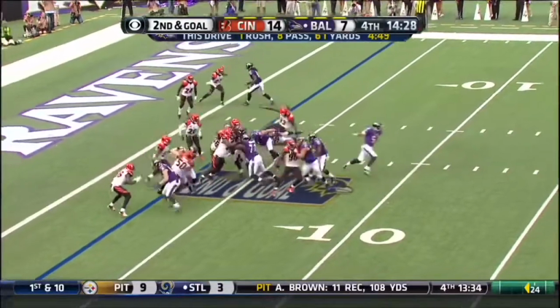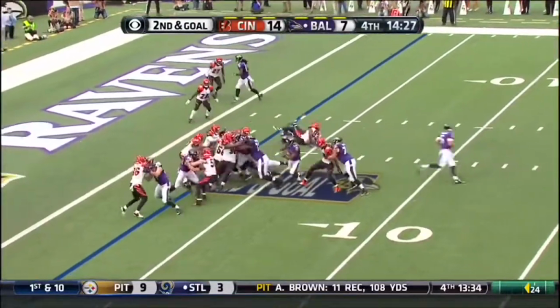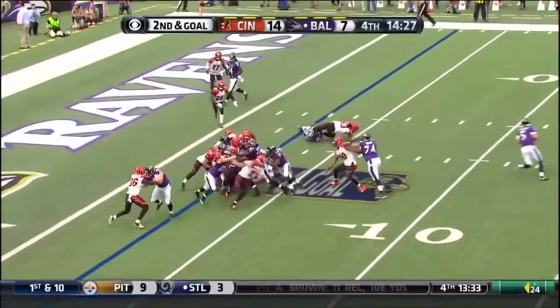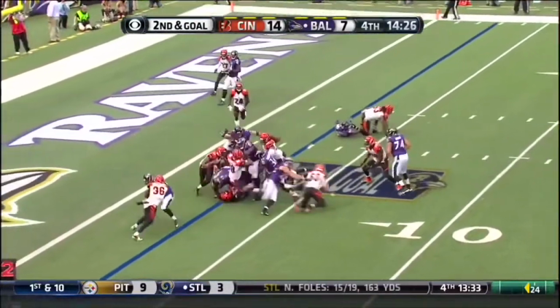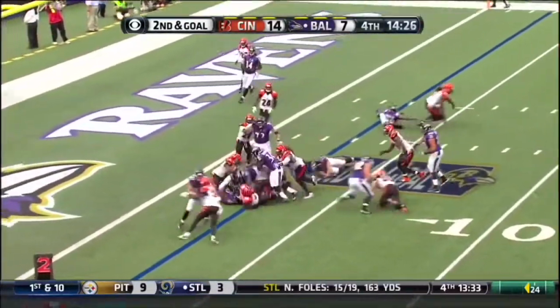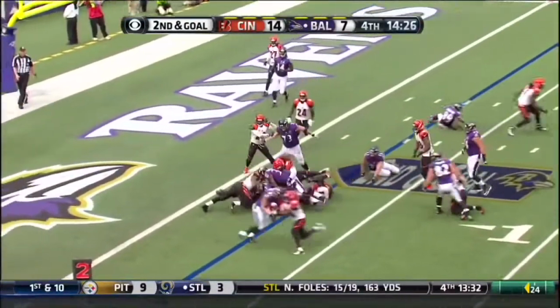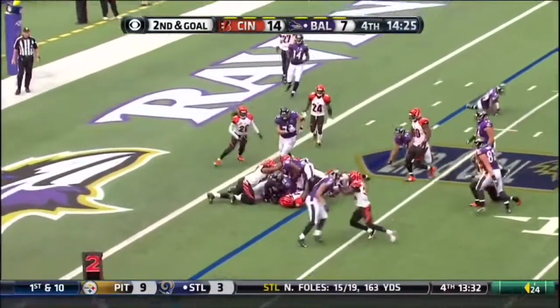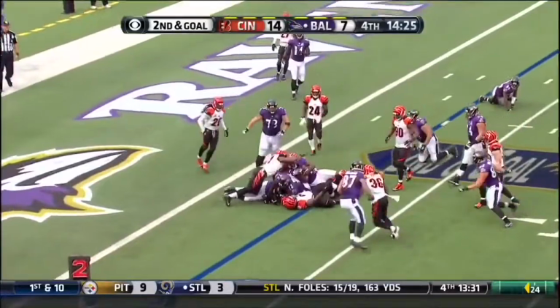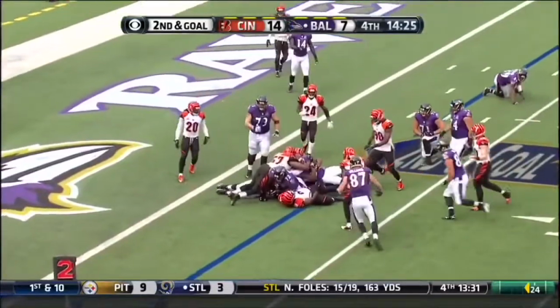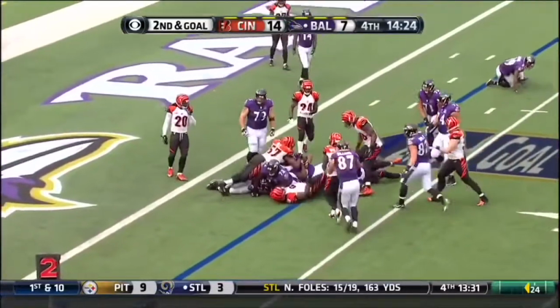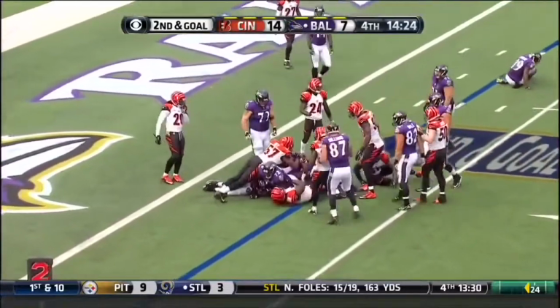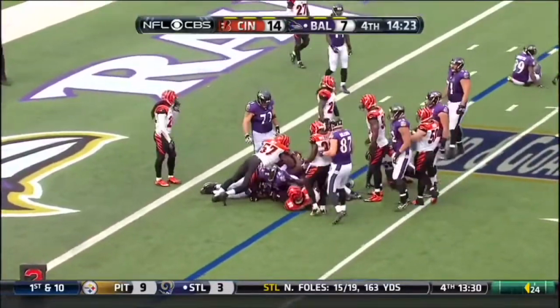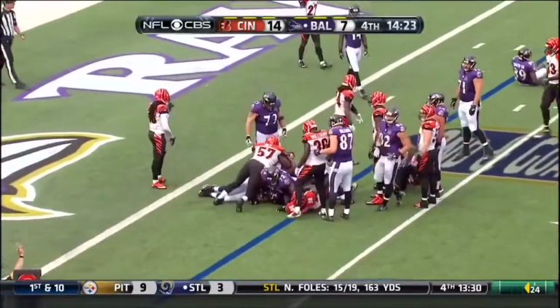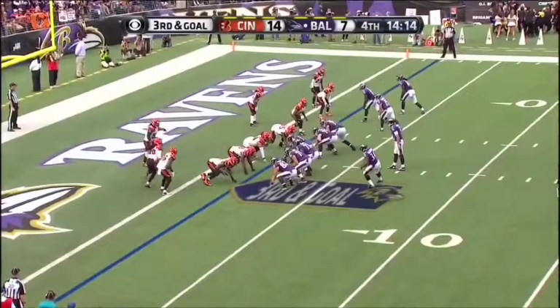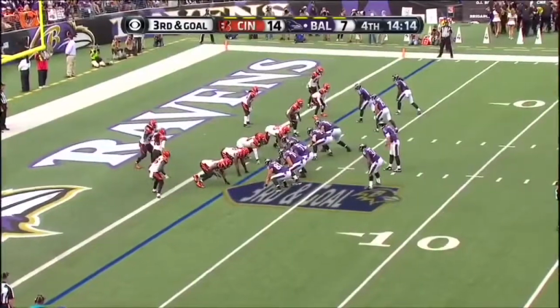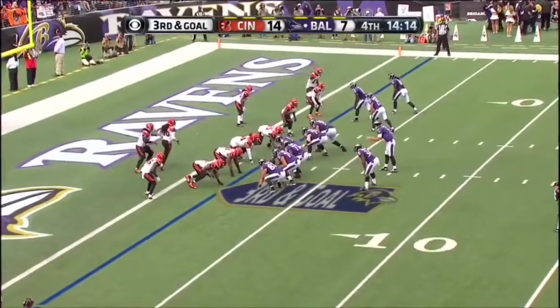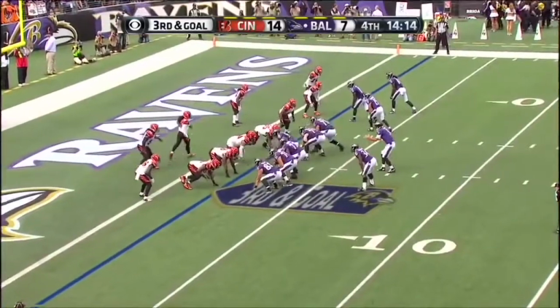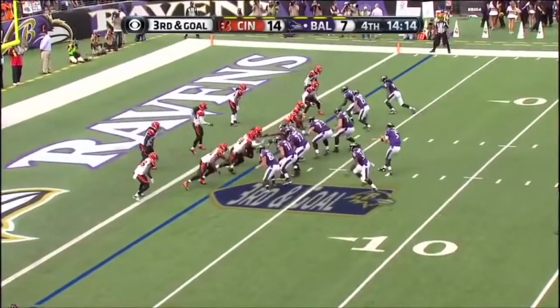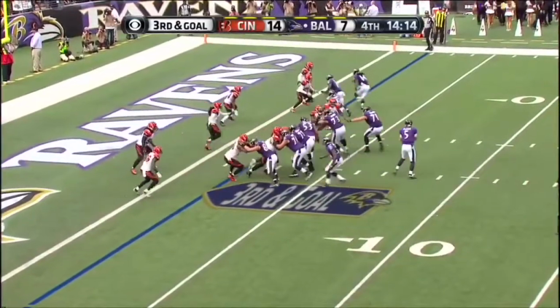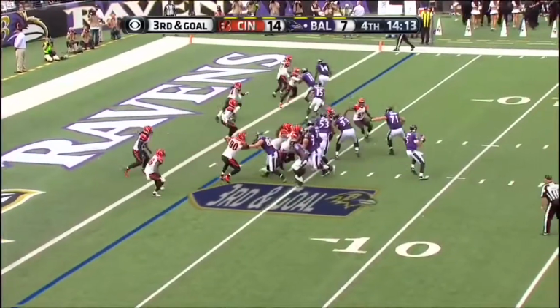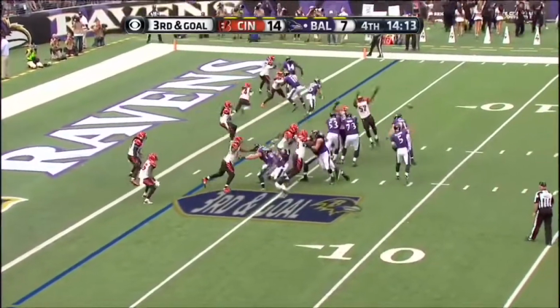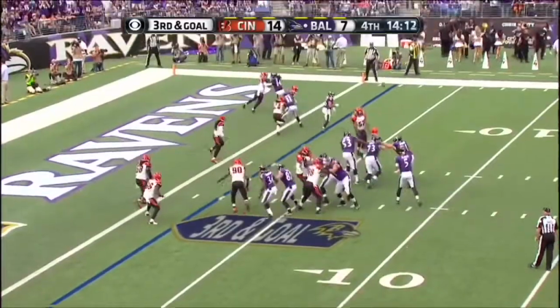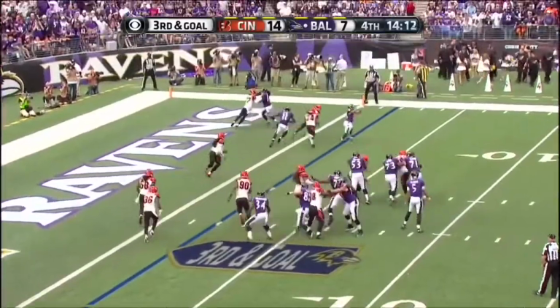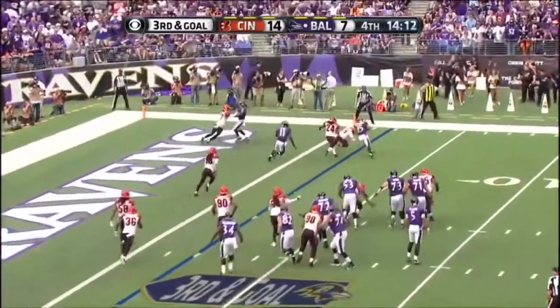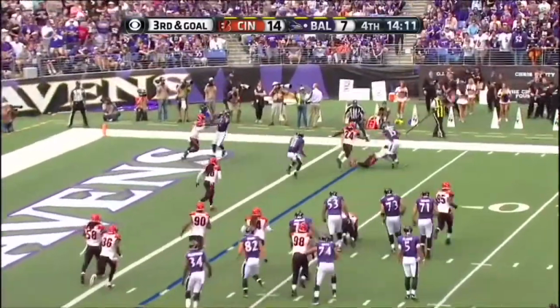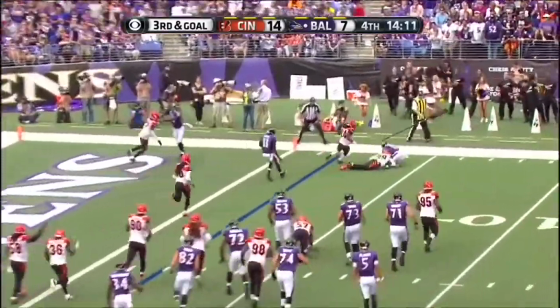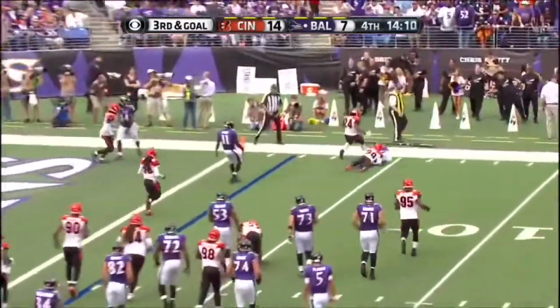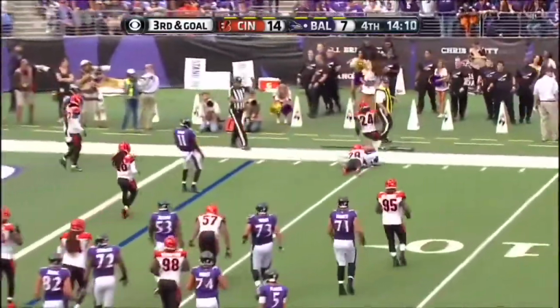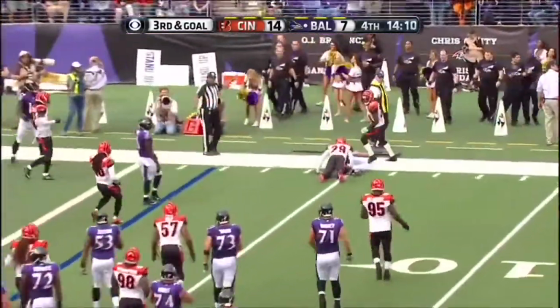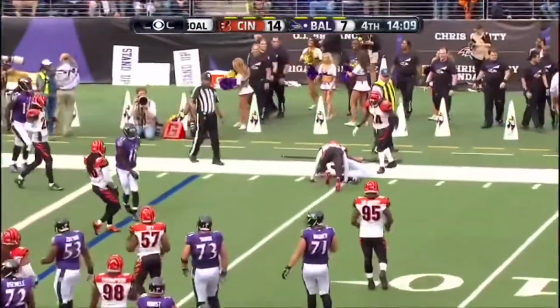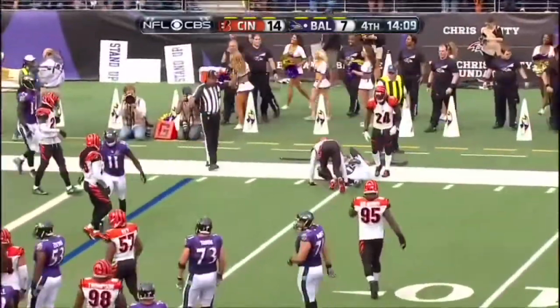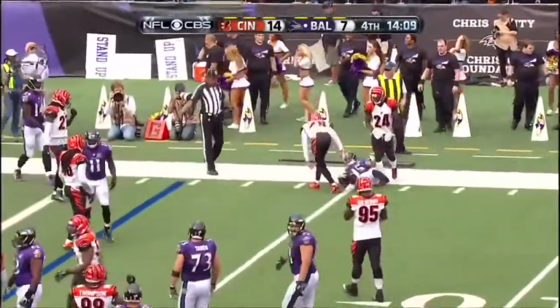Give it to Taliaferro, pushing his way forward, and Taliaferro is taken down at the sideline. Taliaferro next to Flacco. Flacco throws, caught by Campanero, and a great tackle made by Leon Hall.